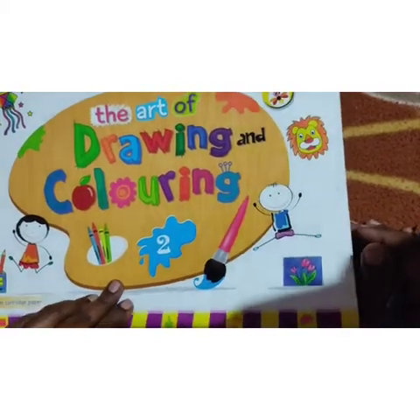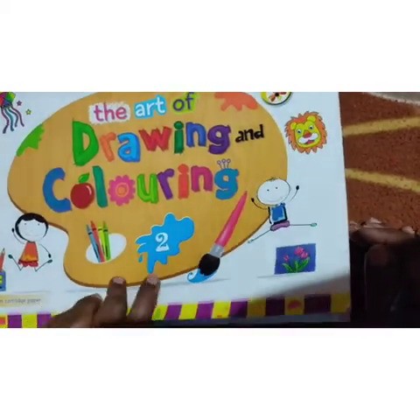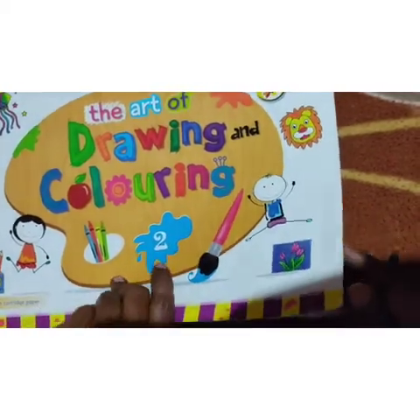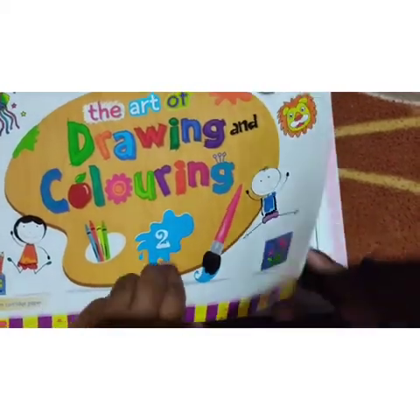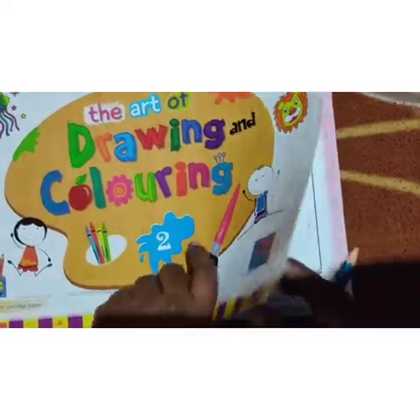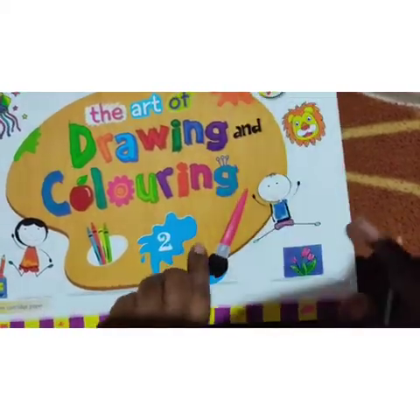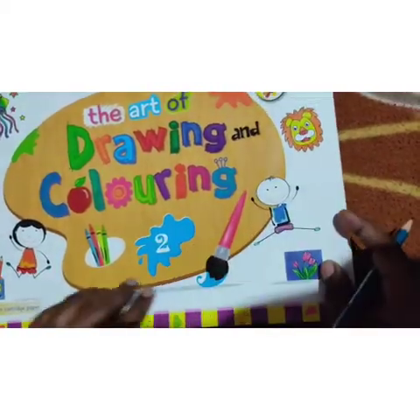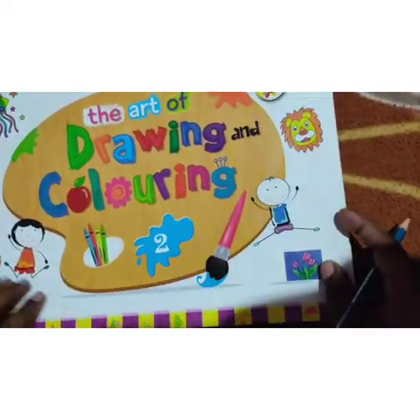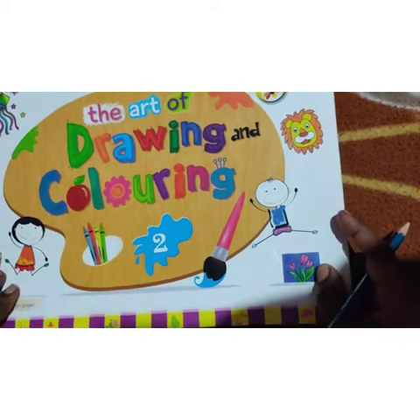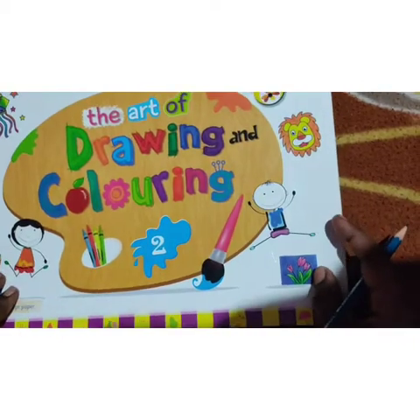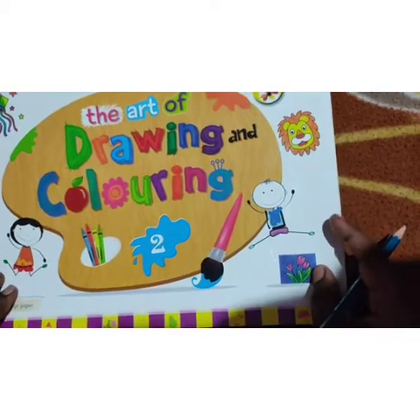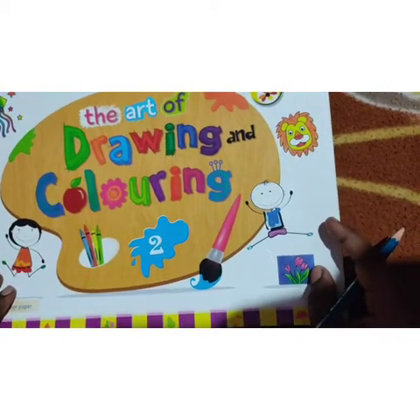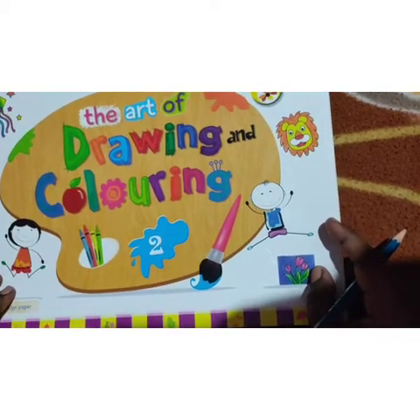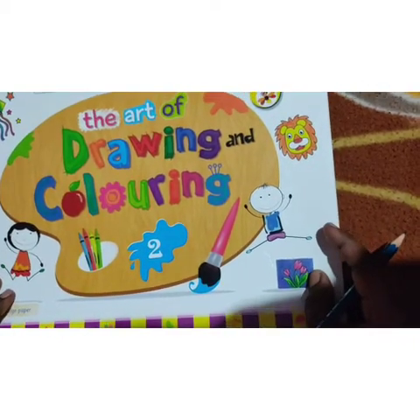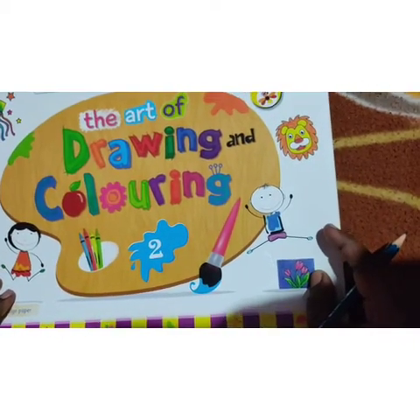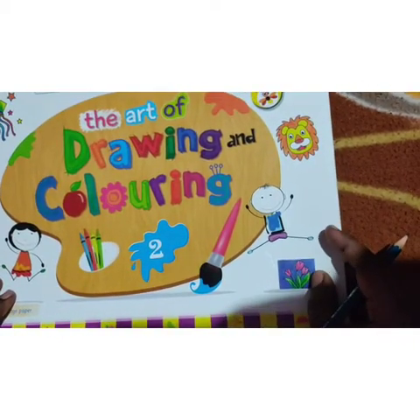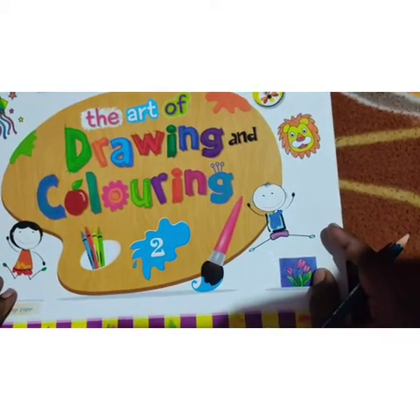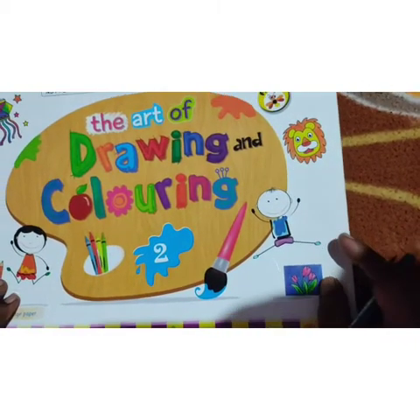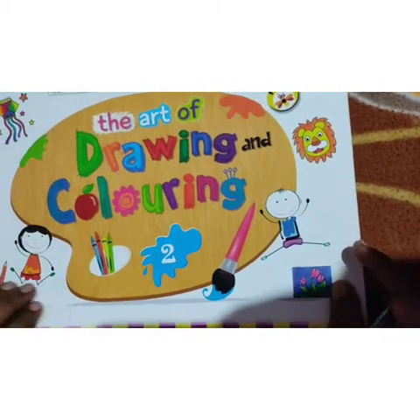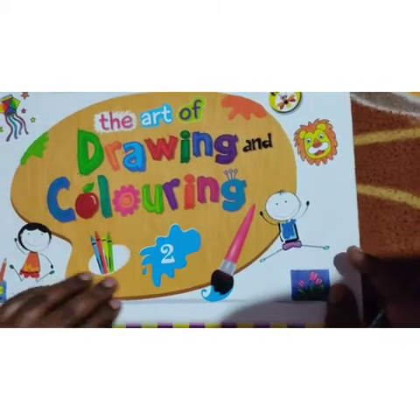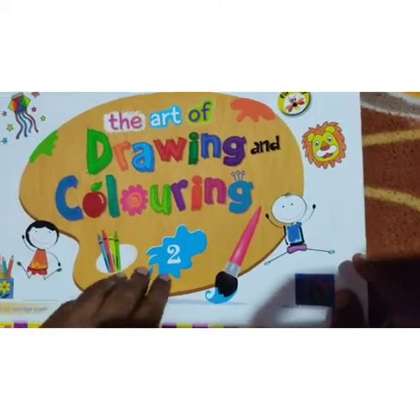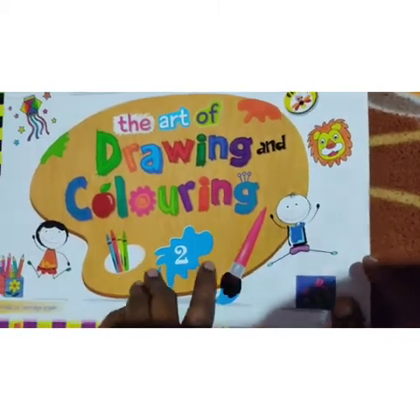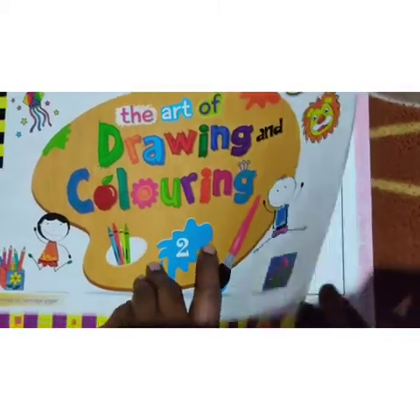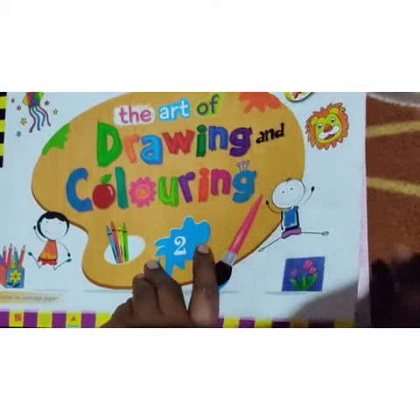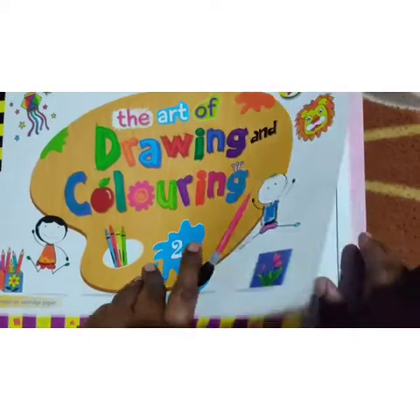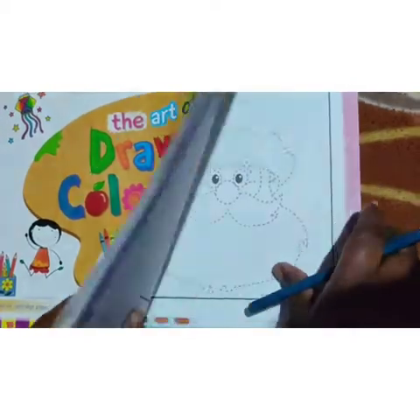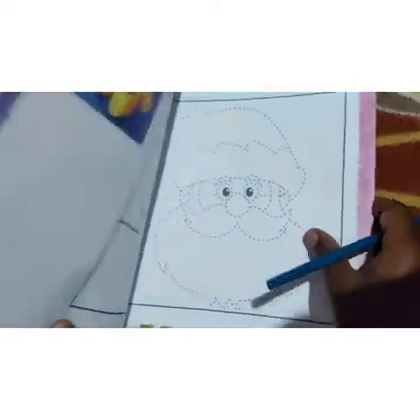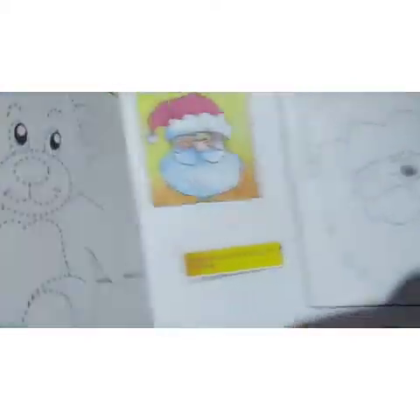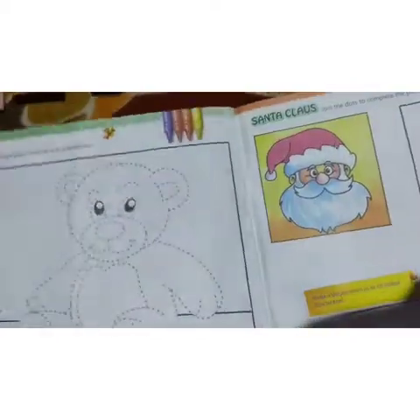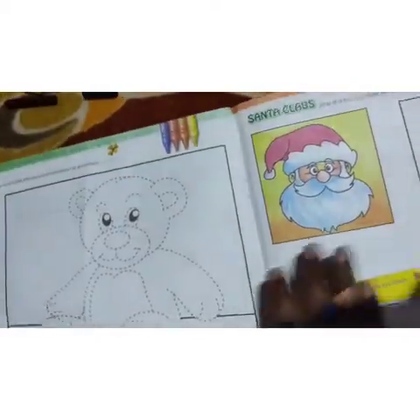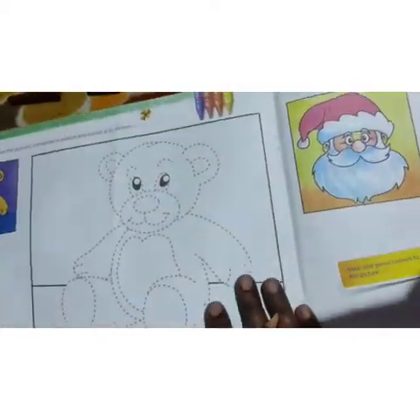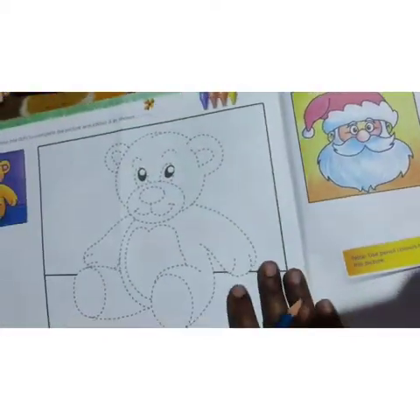So first, take out your drawing book children — the art of drawing and coloring book — and open page number 30.